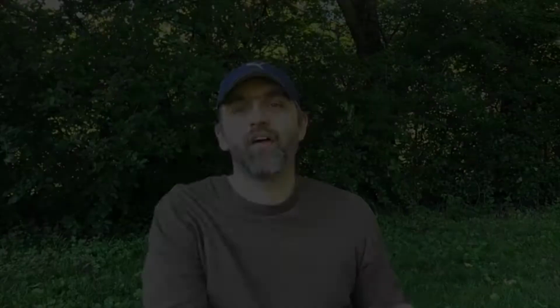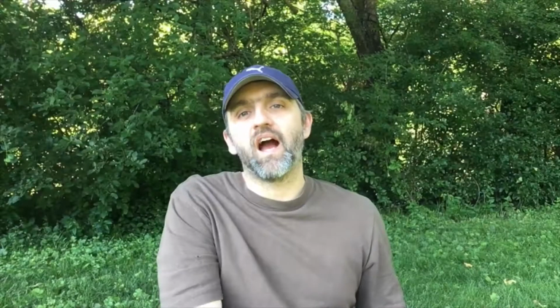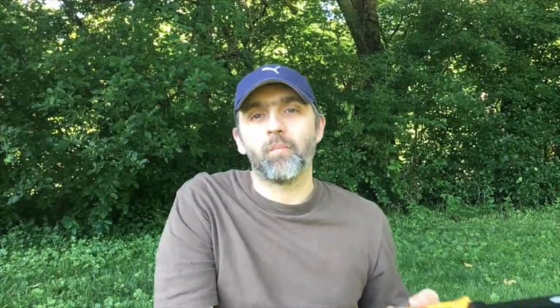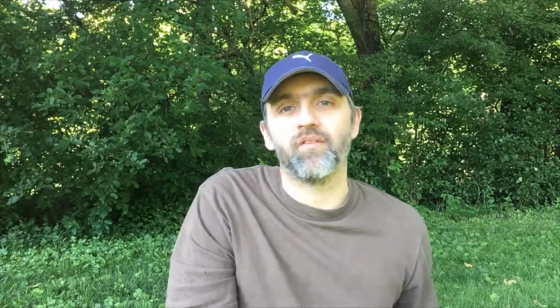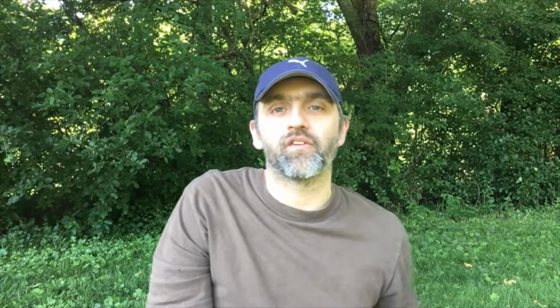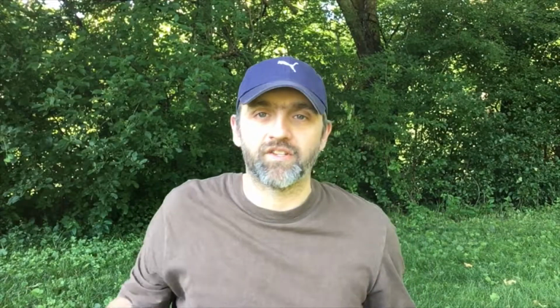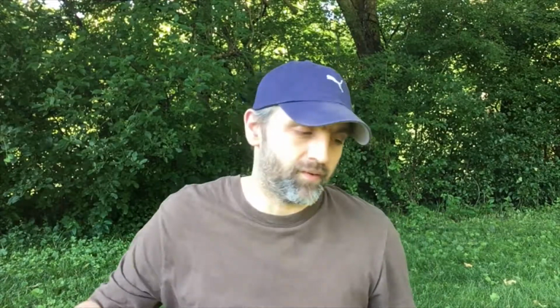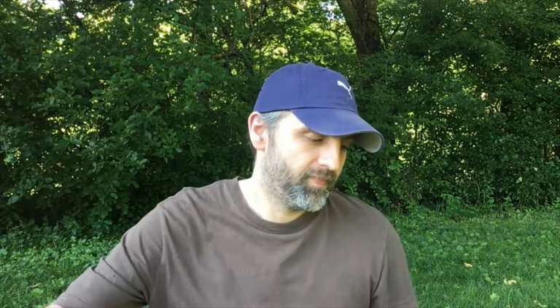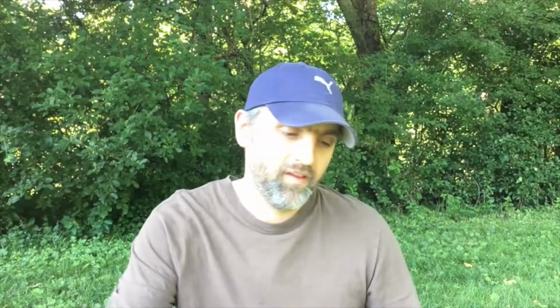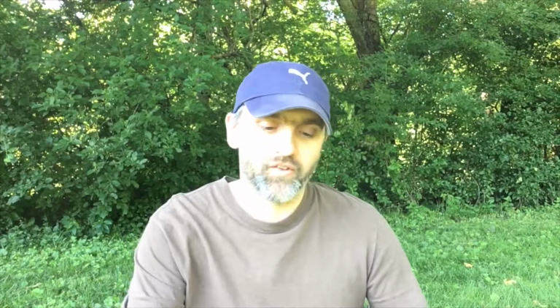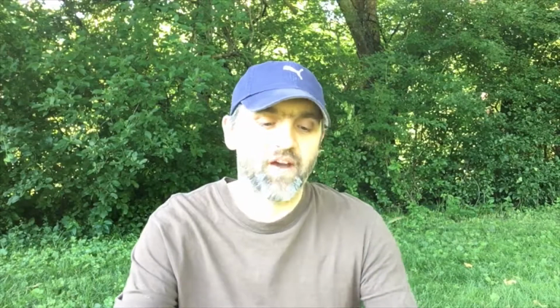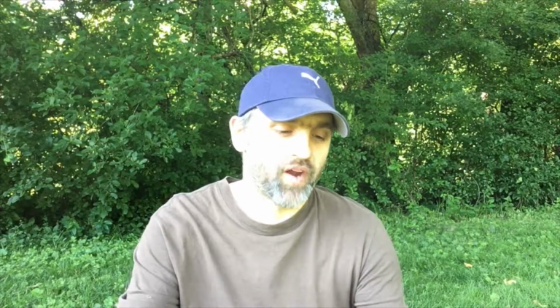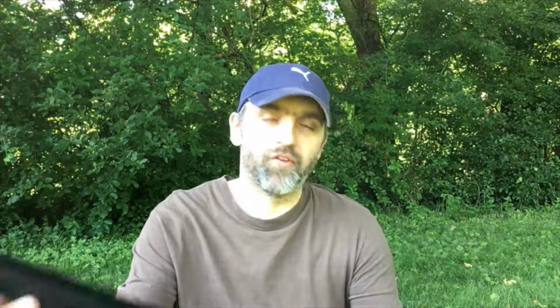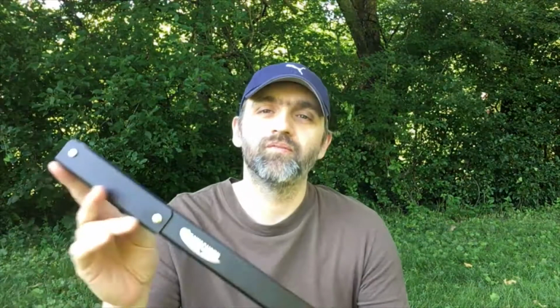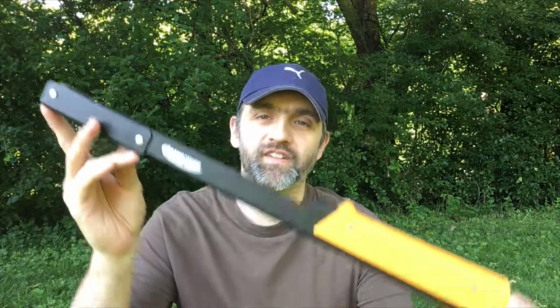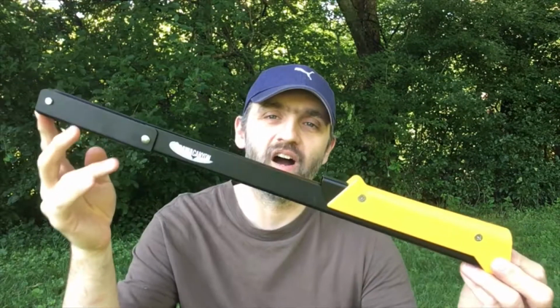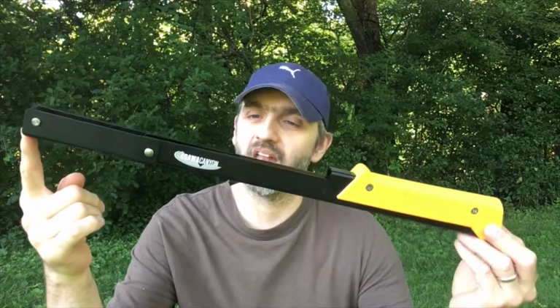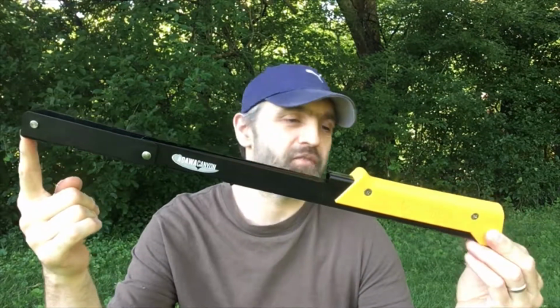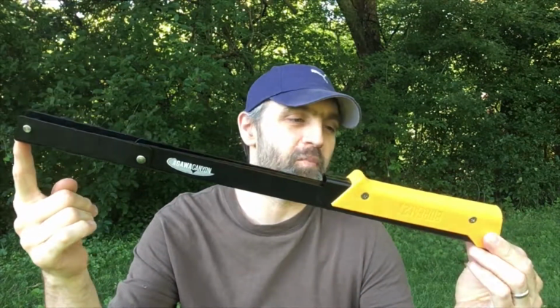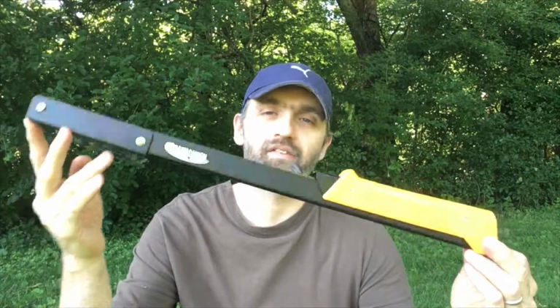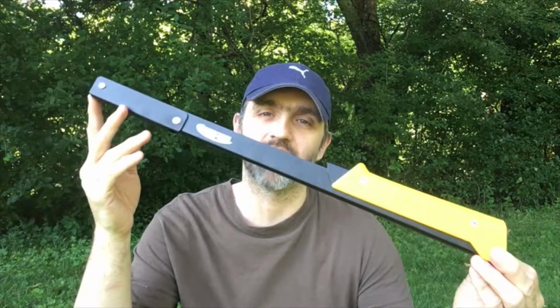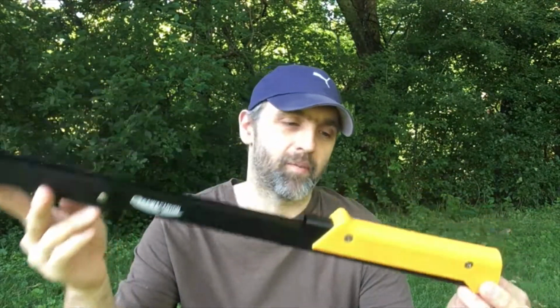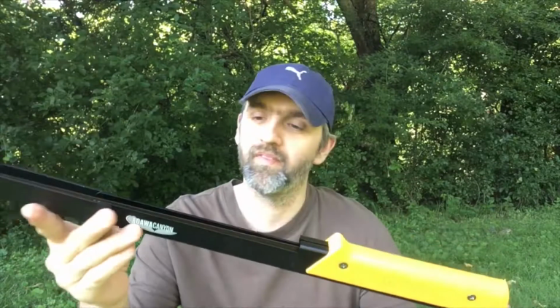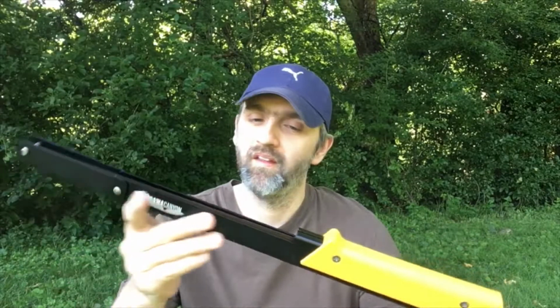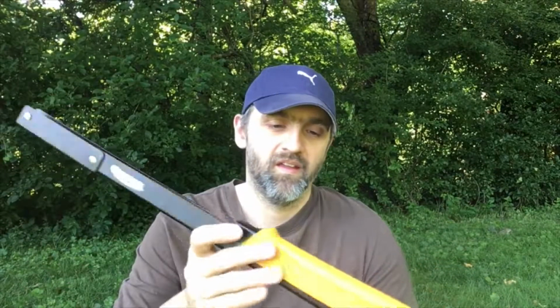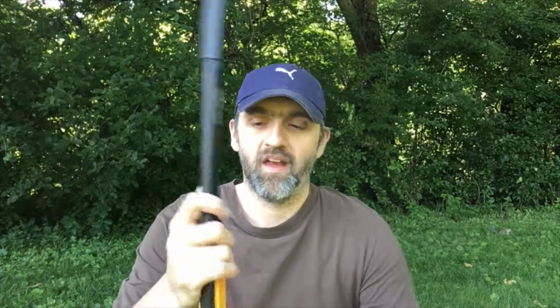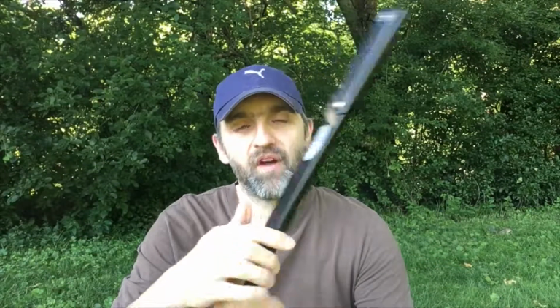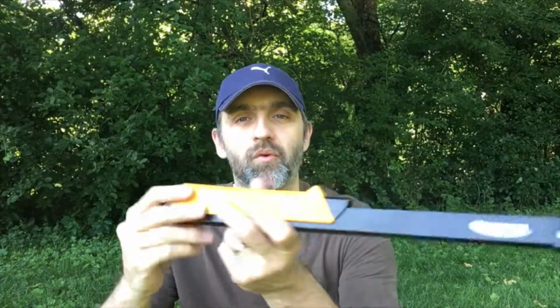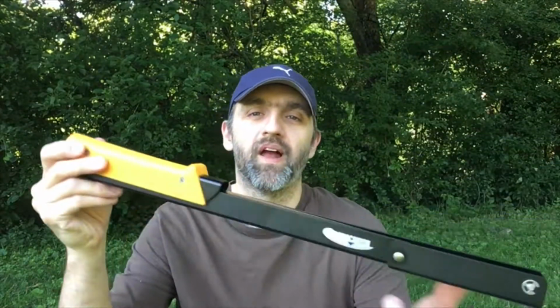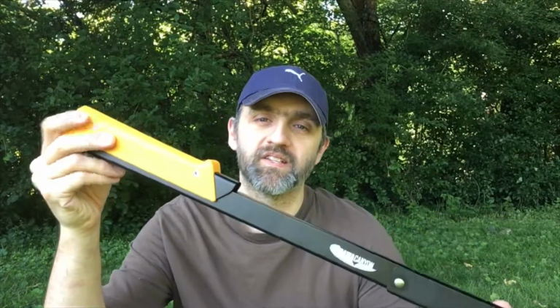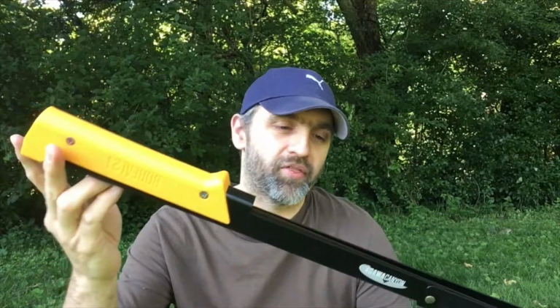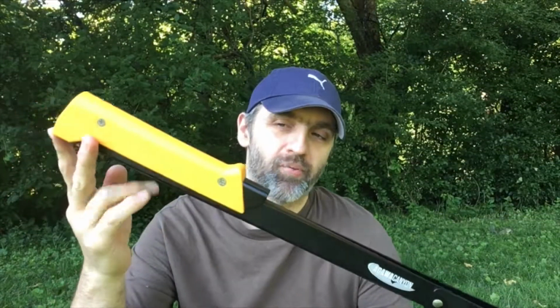Alright guys, welcome back to another video, Survival HQ here. So today I've got a product review on a saw that I've had for a few months now since the start of summer. And I thought I'd give a review on it since I've been thoroughly impressed.